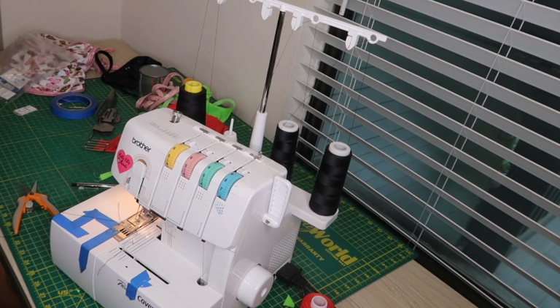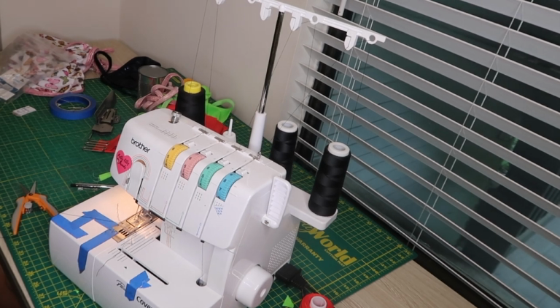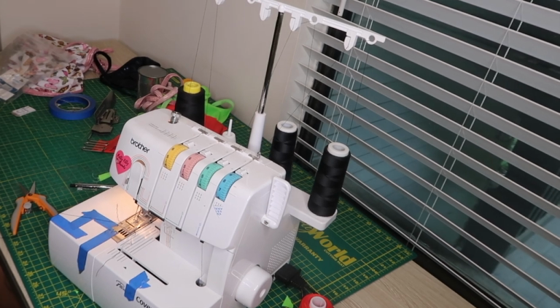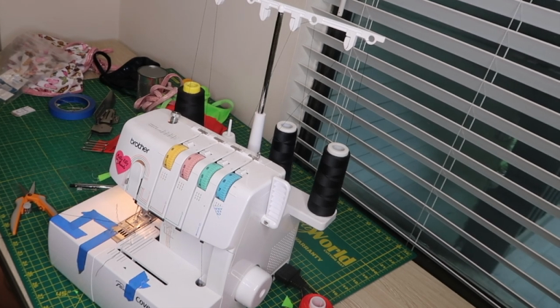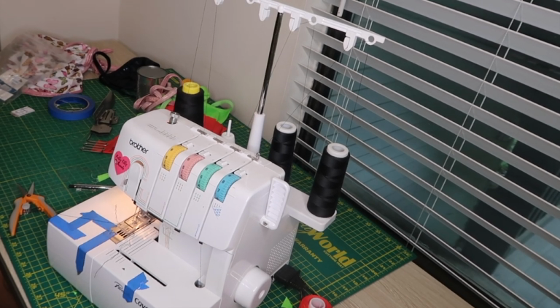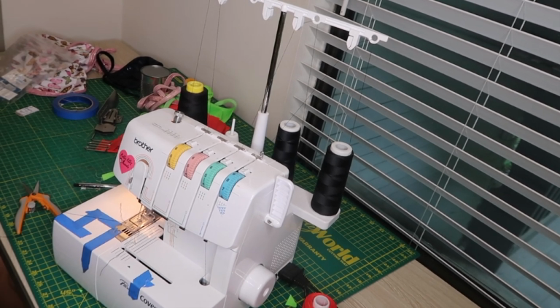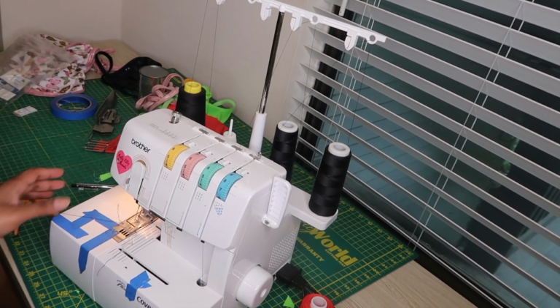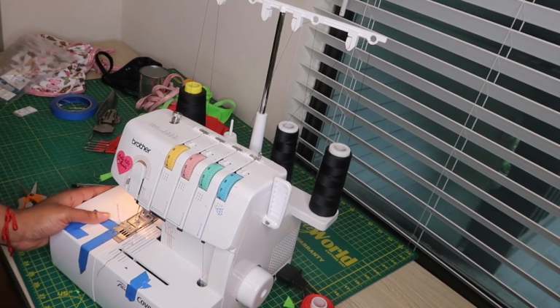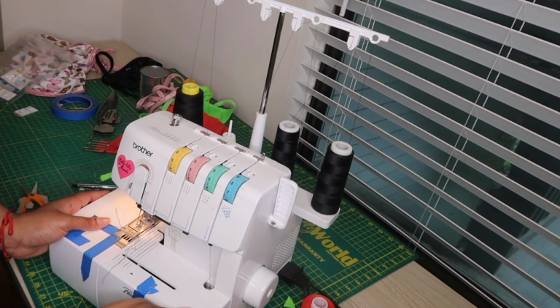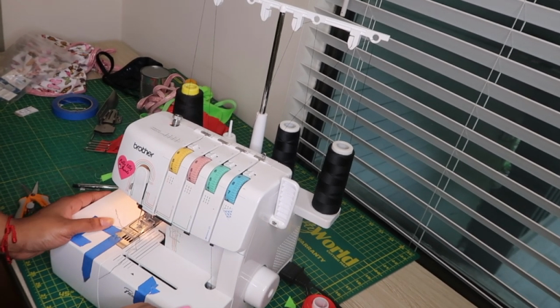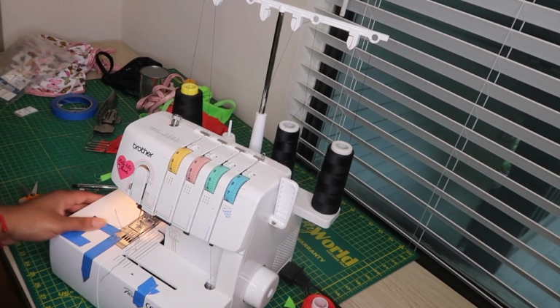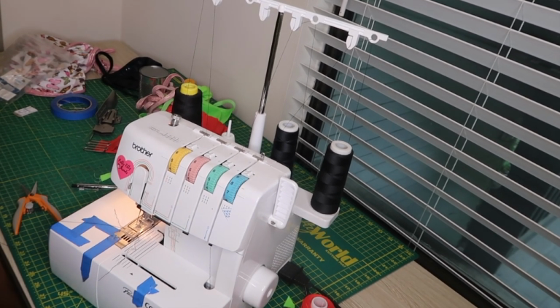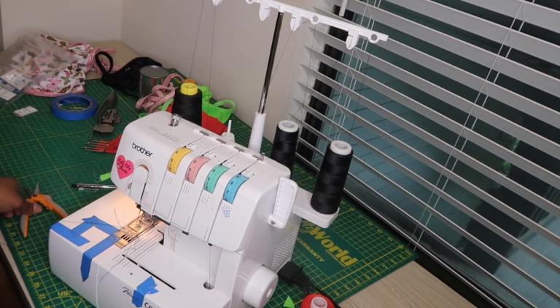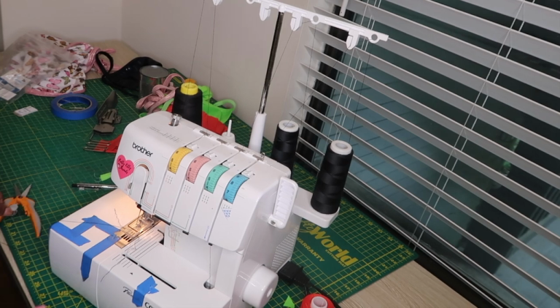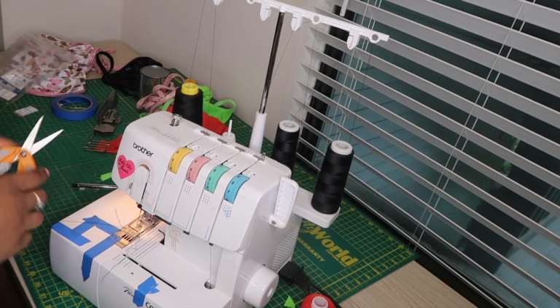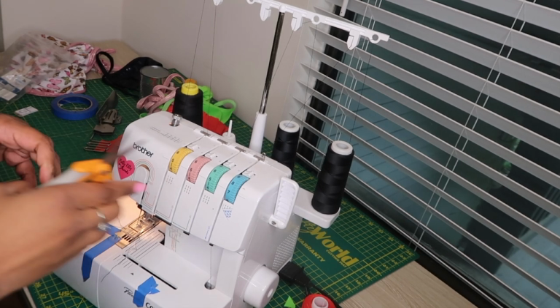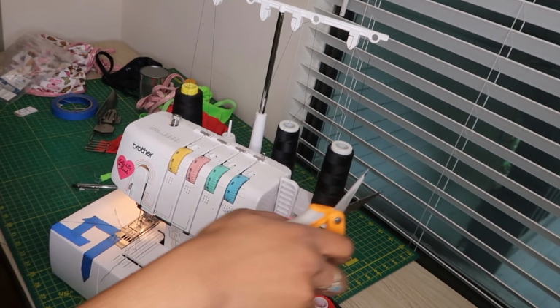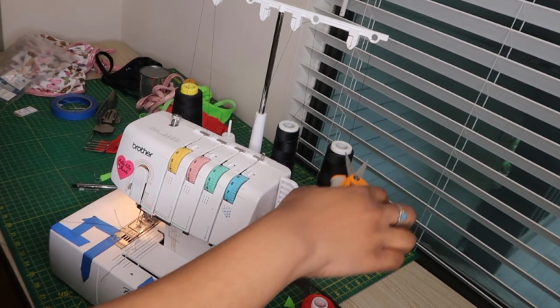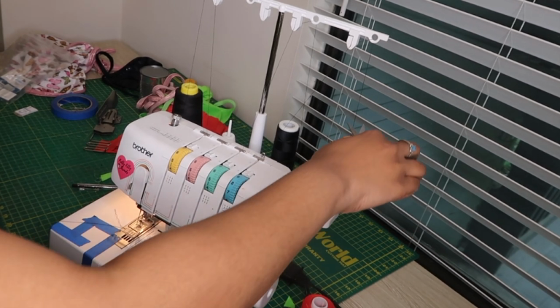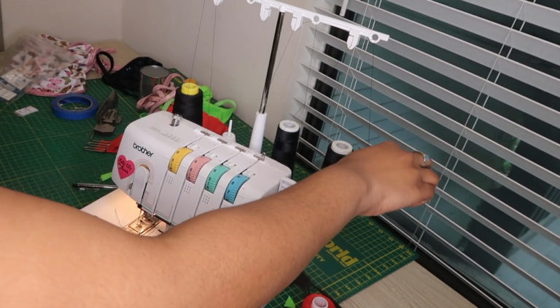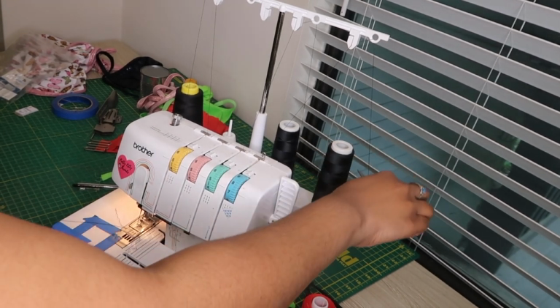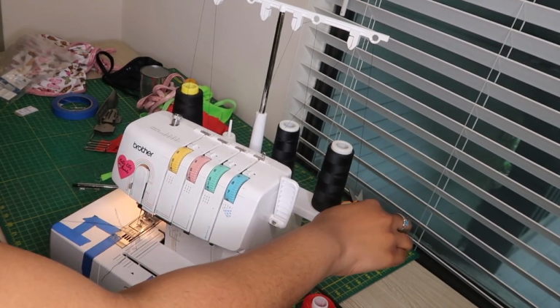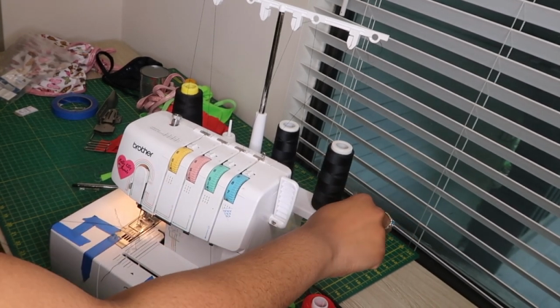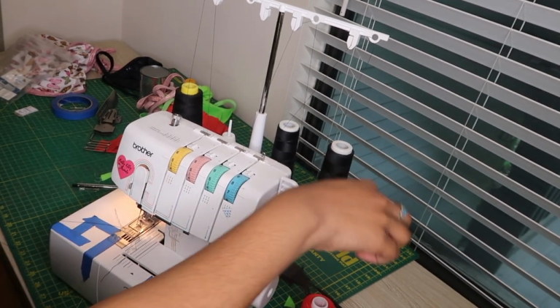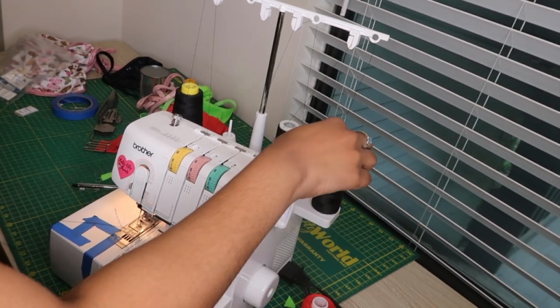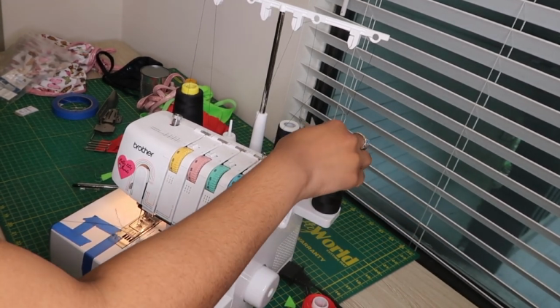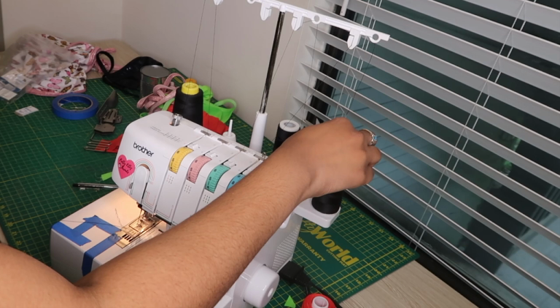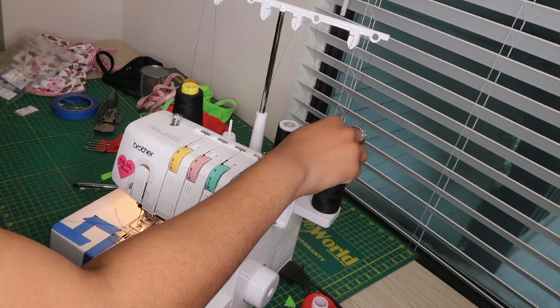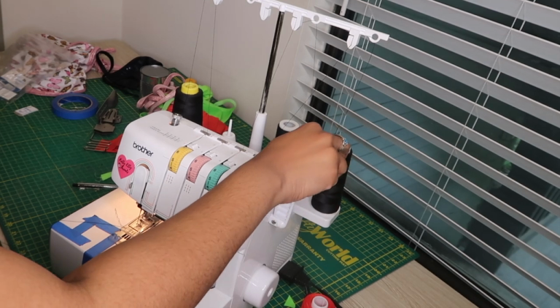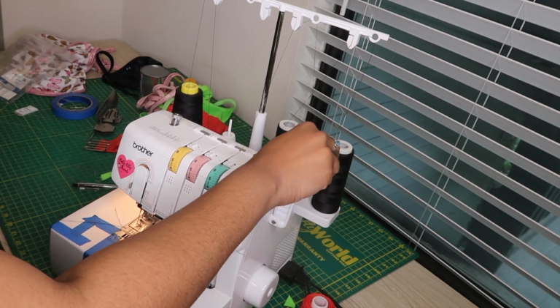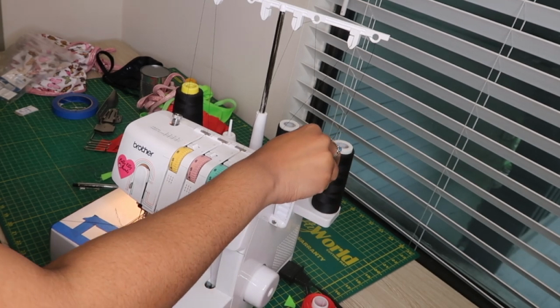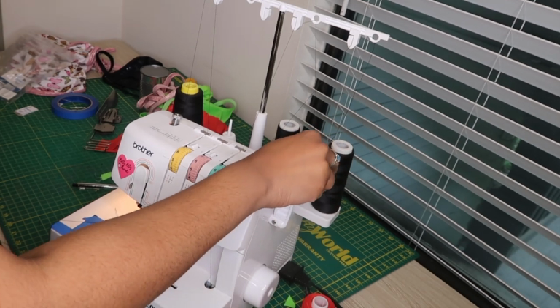Hey guys, welcome back to DIY Exoticwear. In today's video, I'm going to be showing you how to change your threads without re-threading your entire machine. So let's jump right into it.